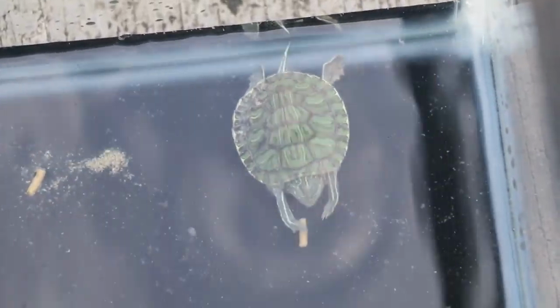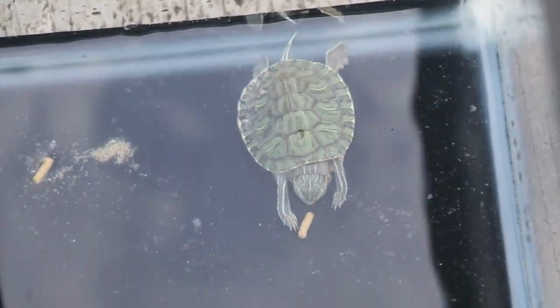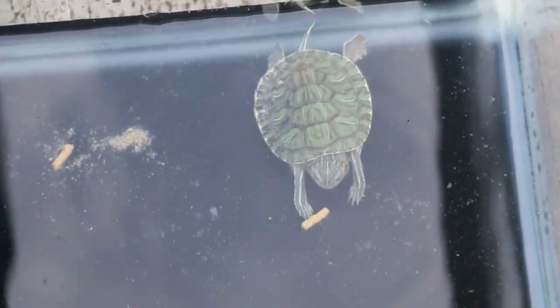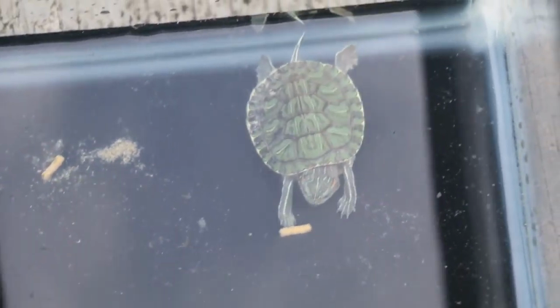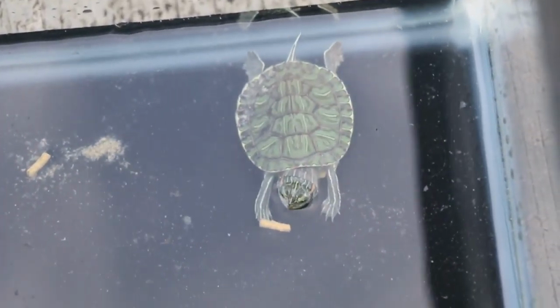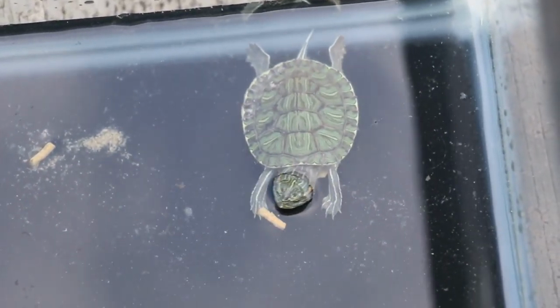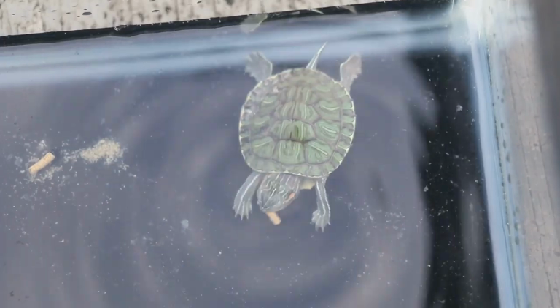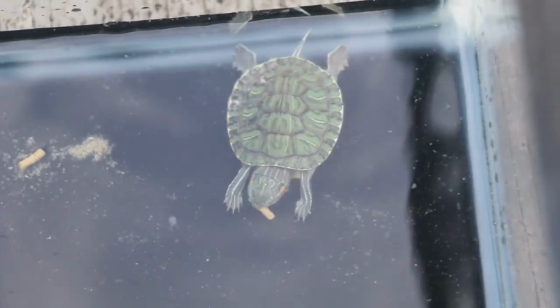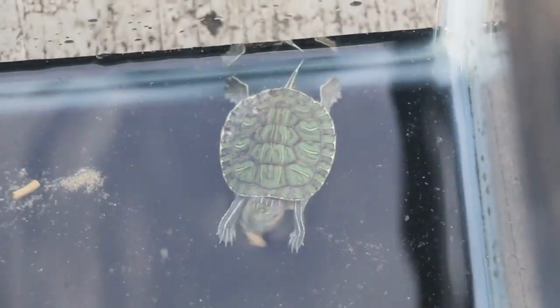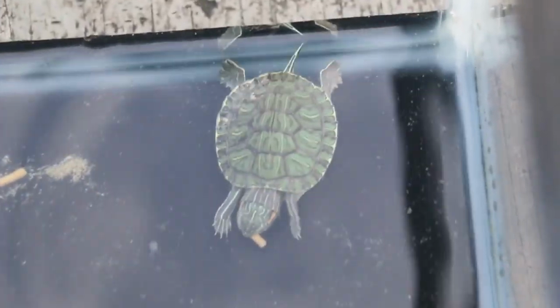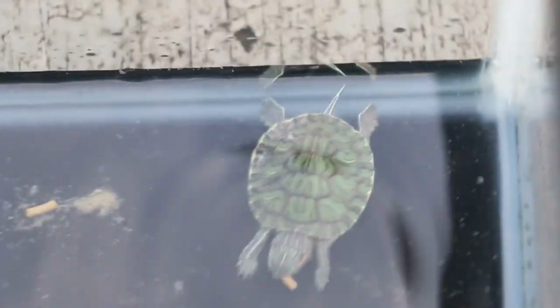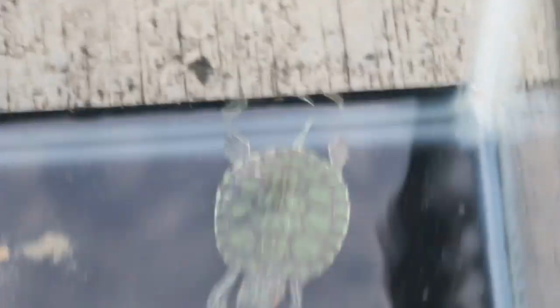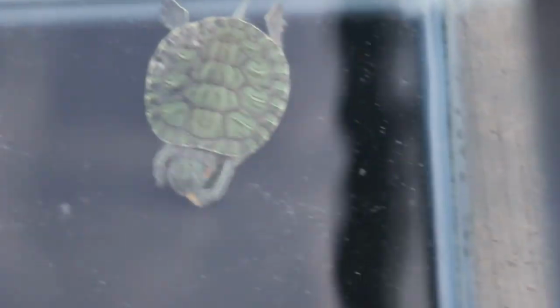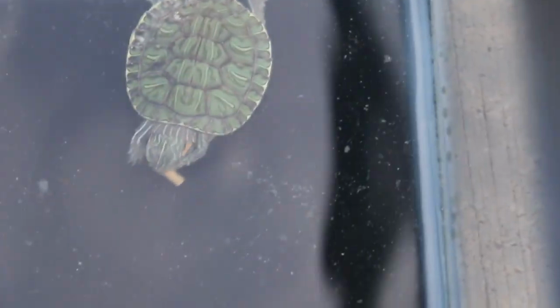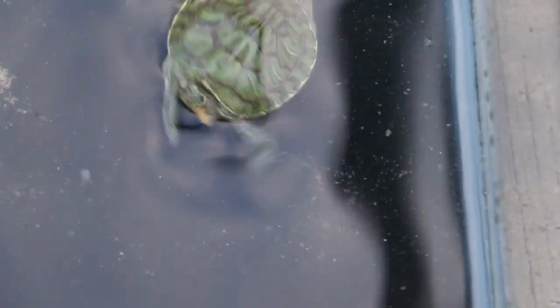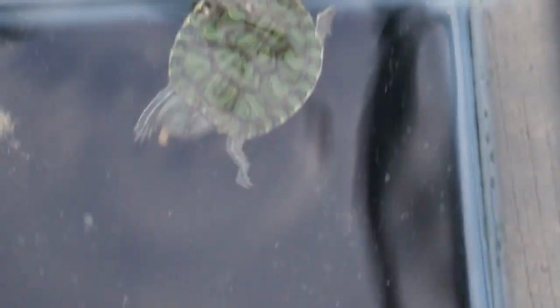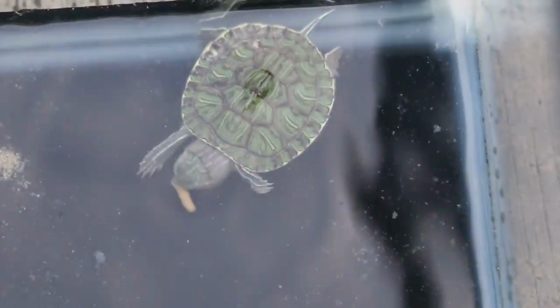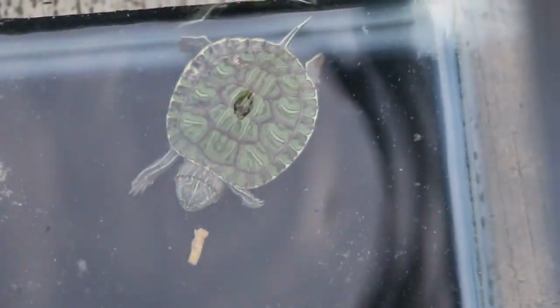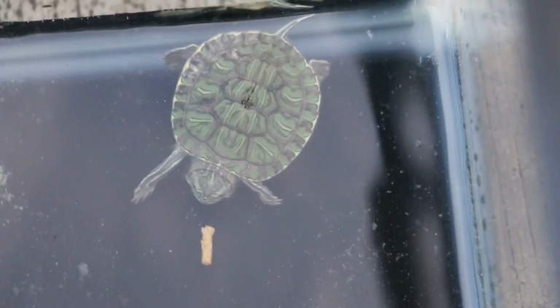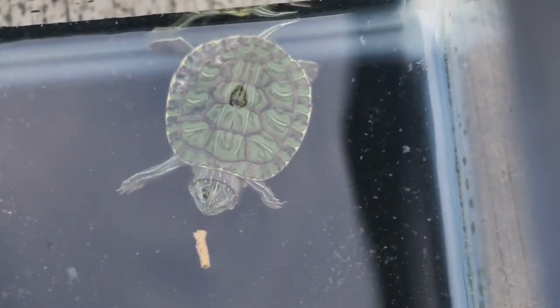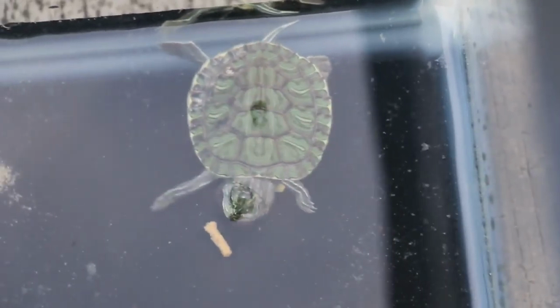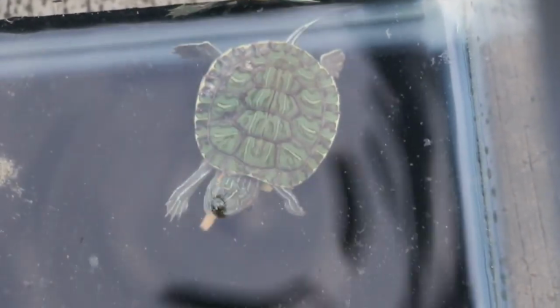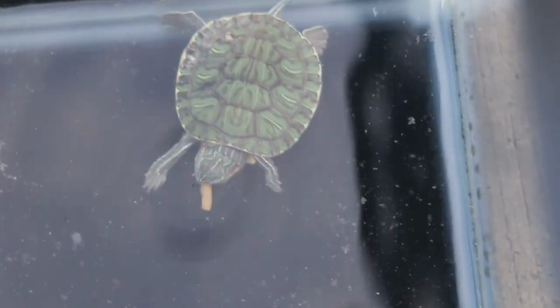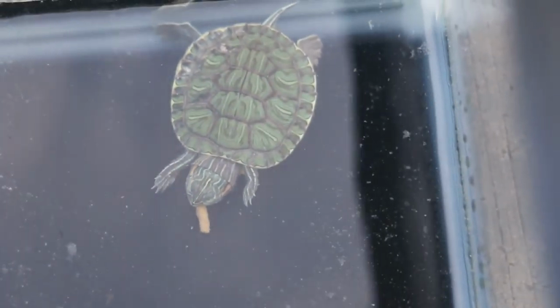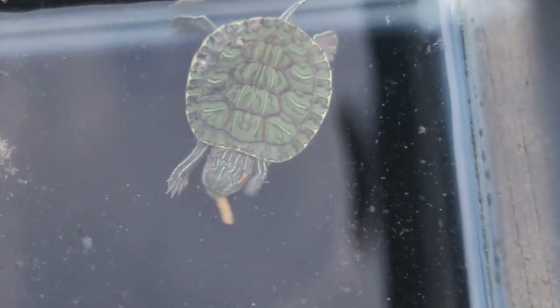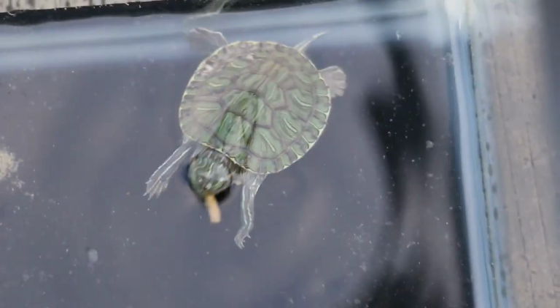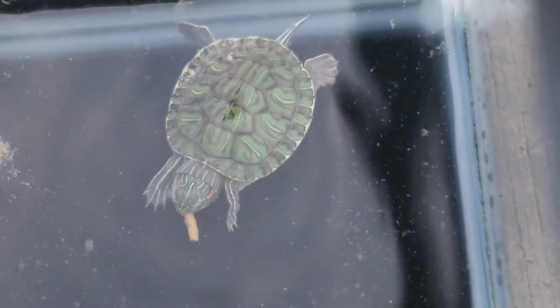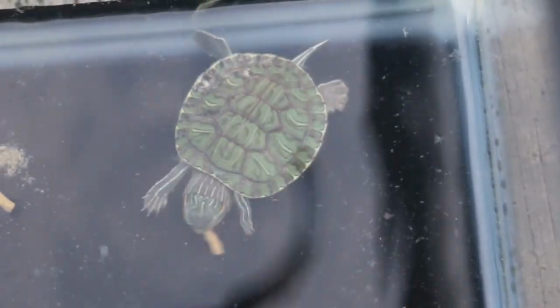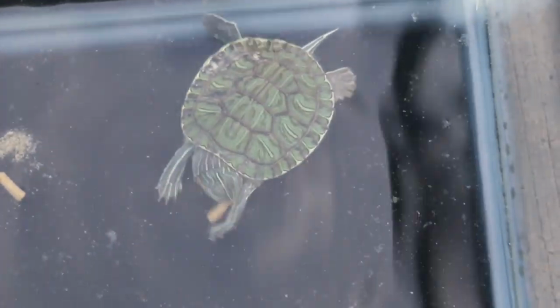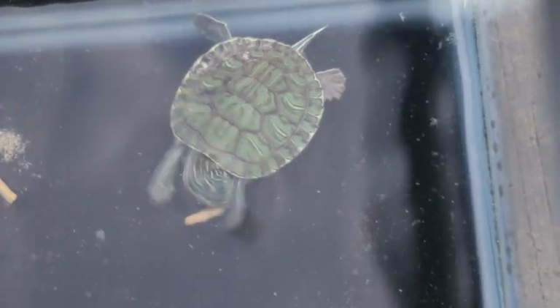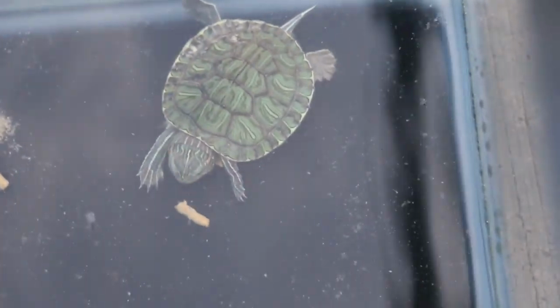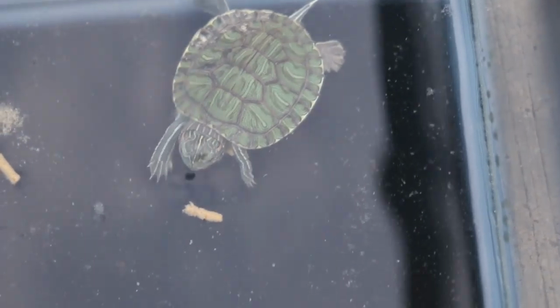This one has shell rot. You can see the white patches. It has been hospitalised for one day. You can see they are really hungry.